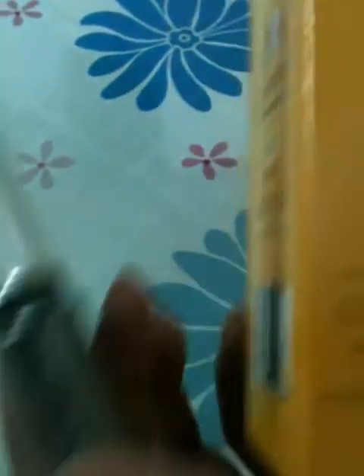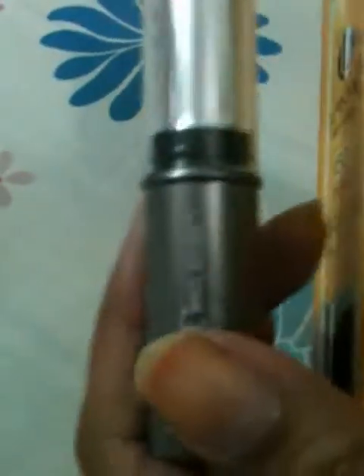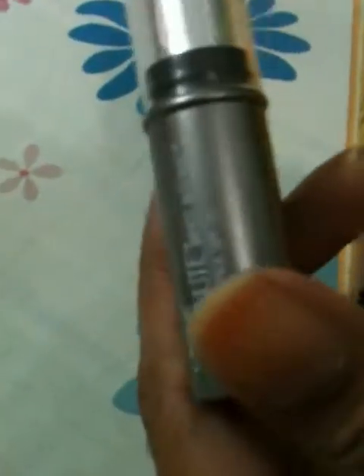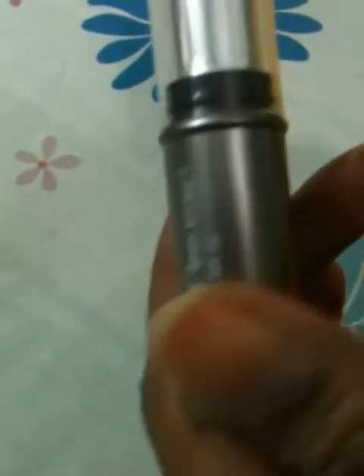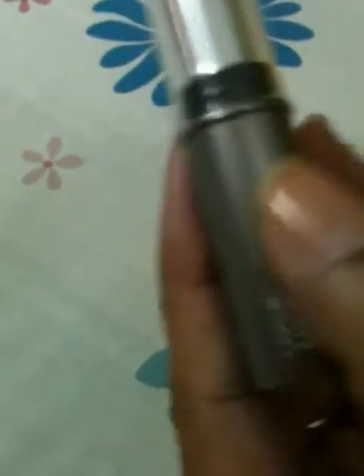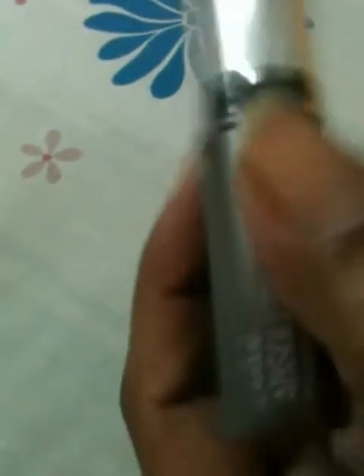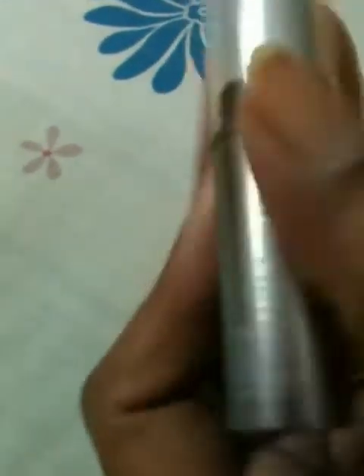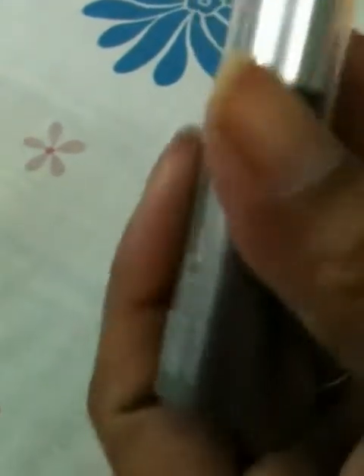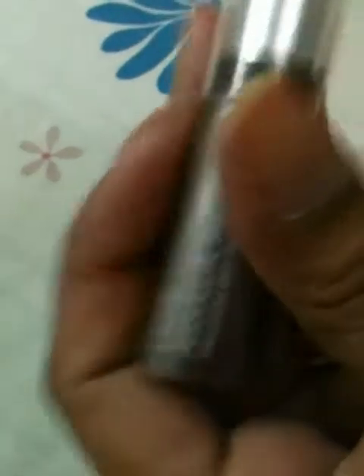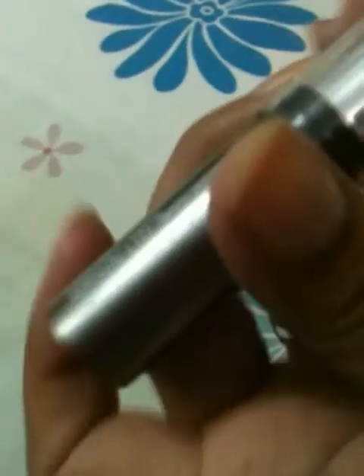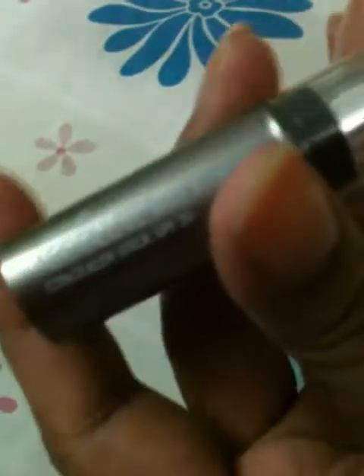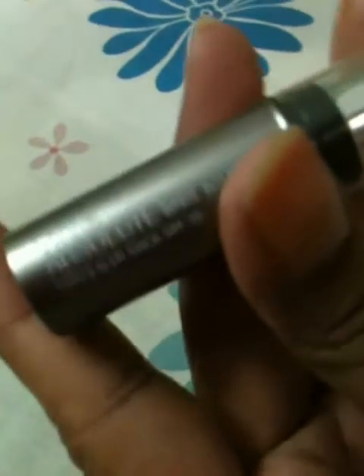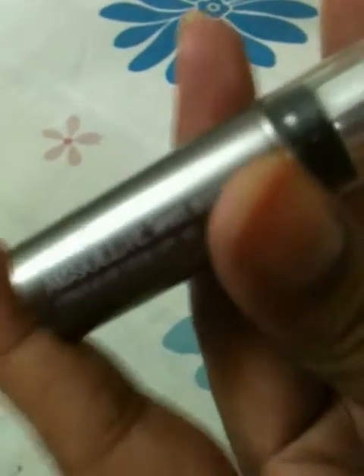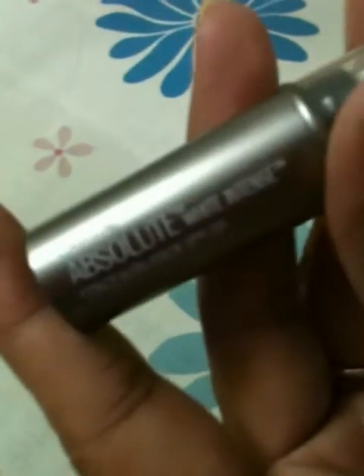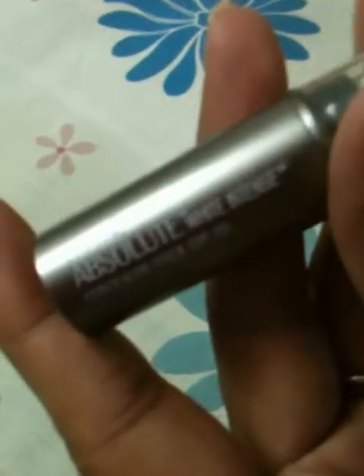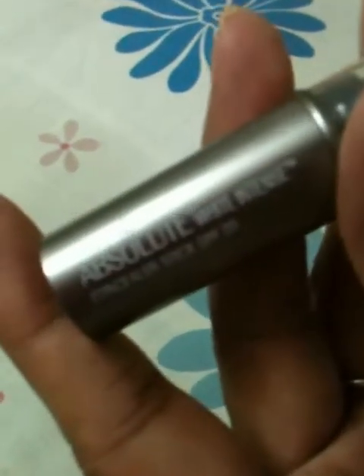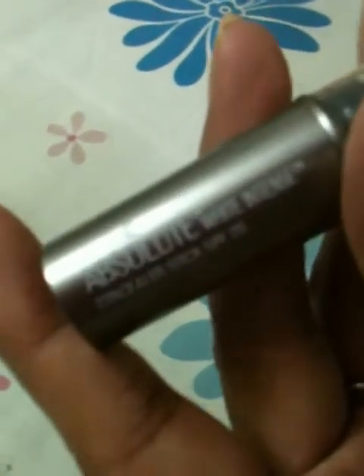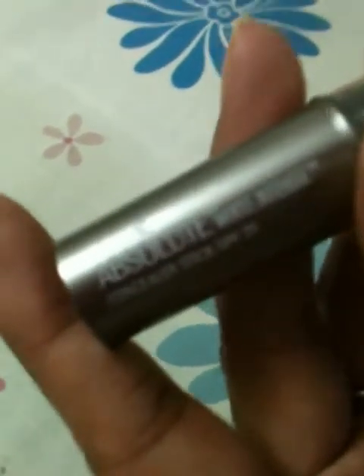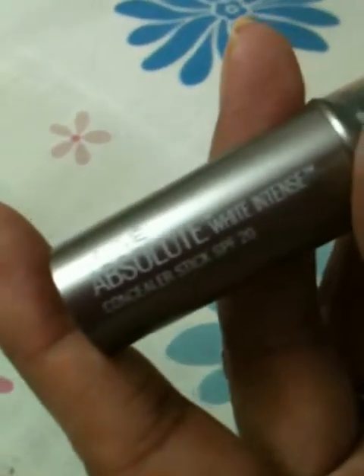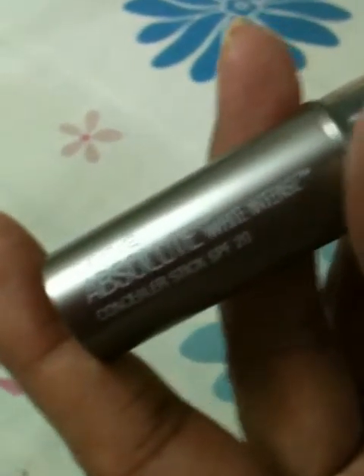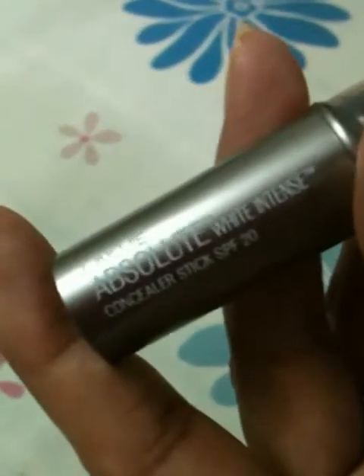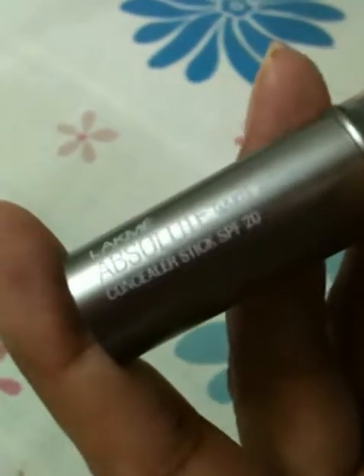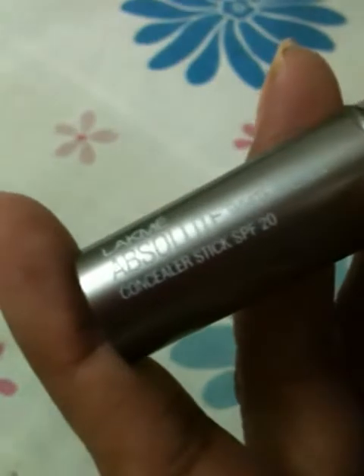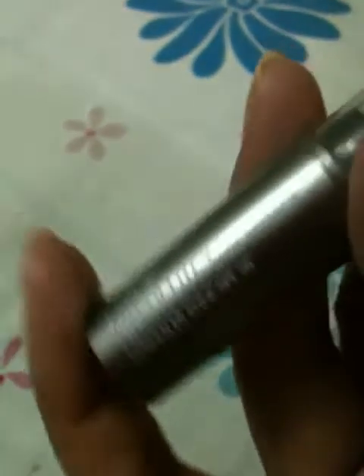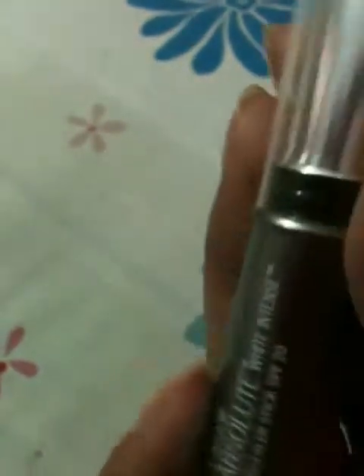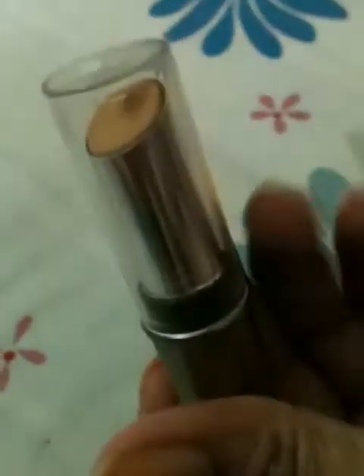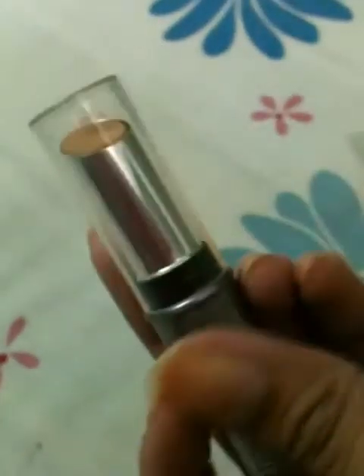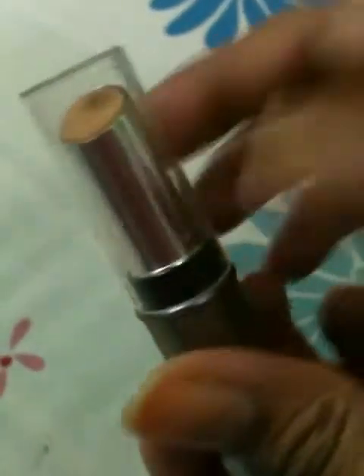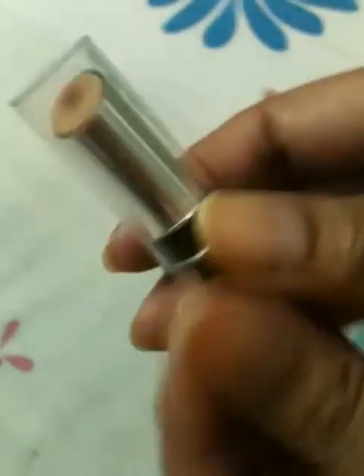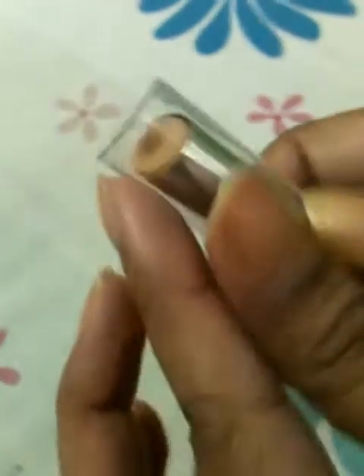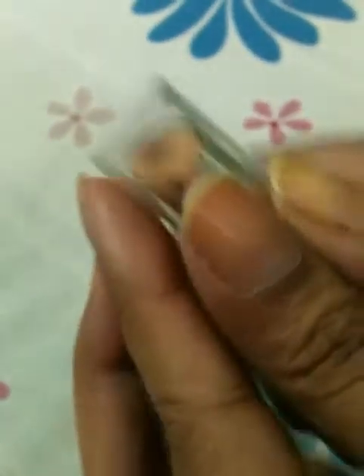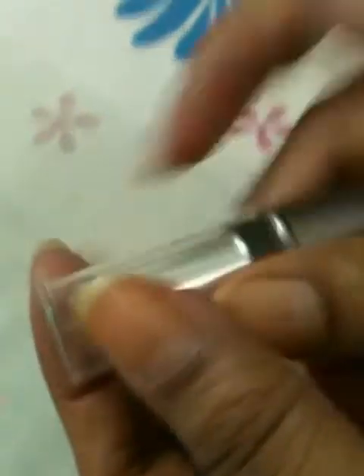And another one is the Lakme Absolute White Intense Concealer. This is a thing. Let me give you a swatch.